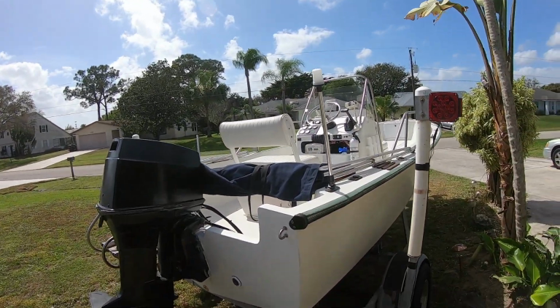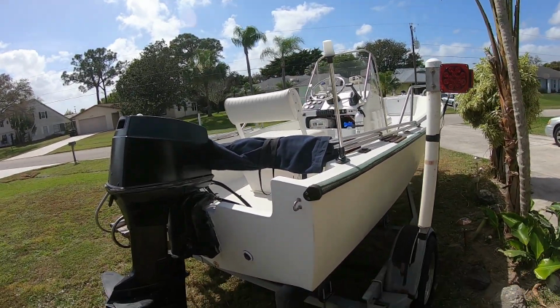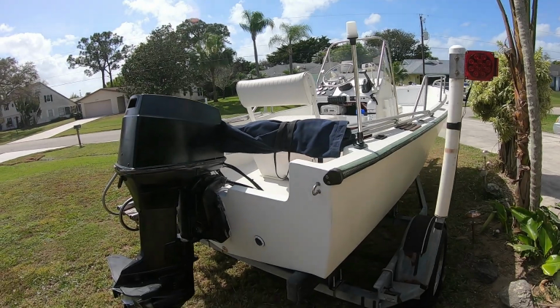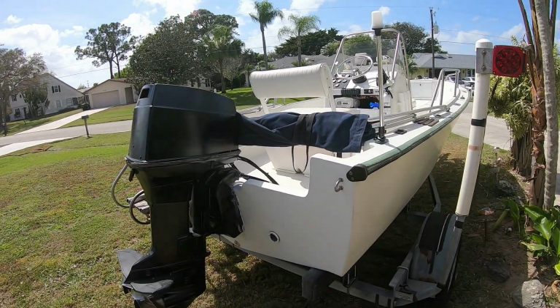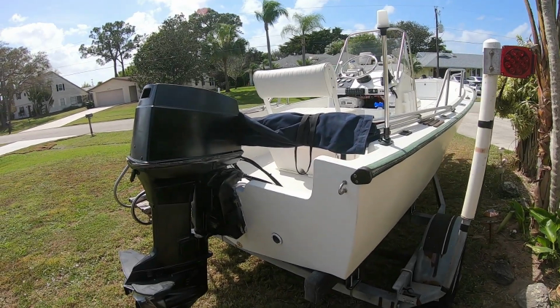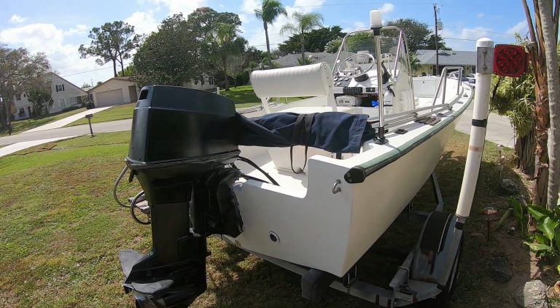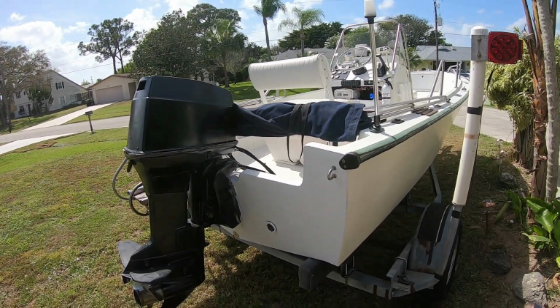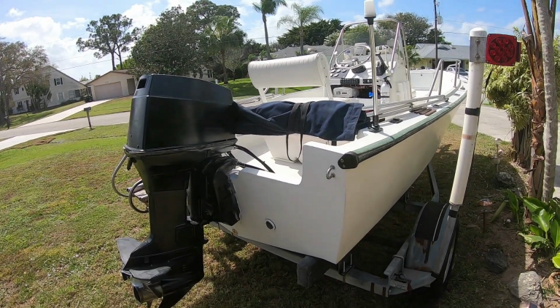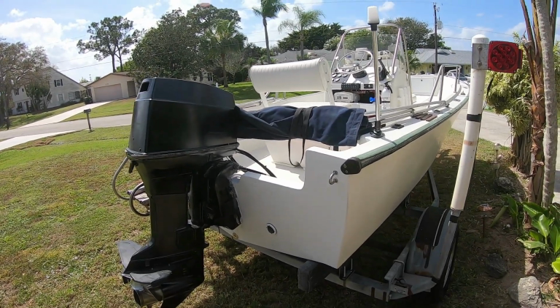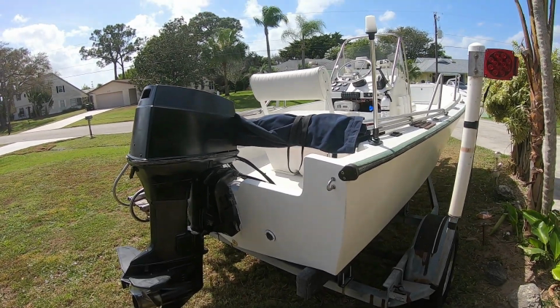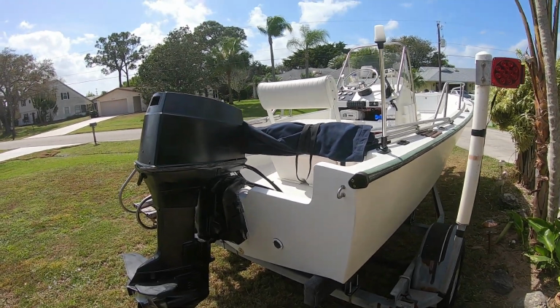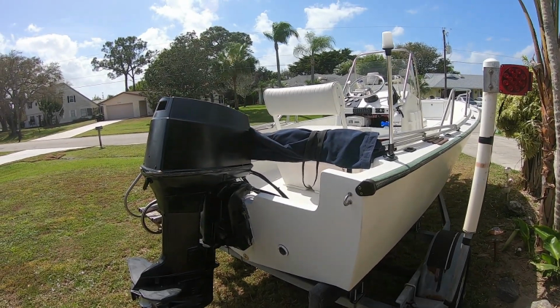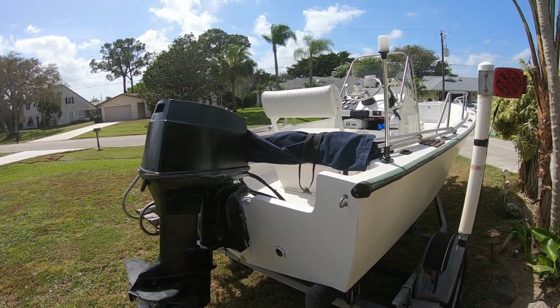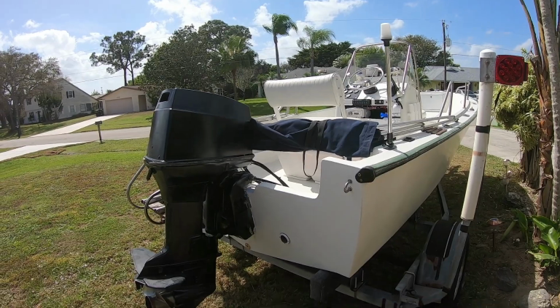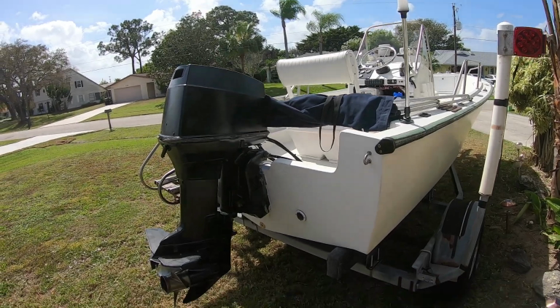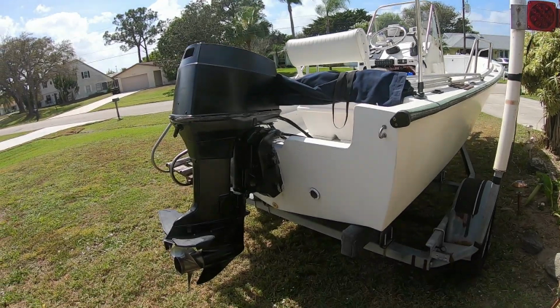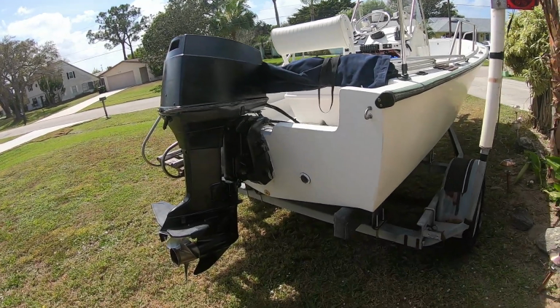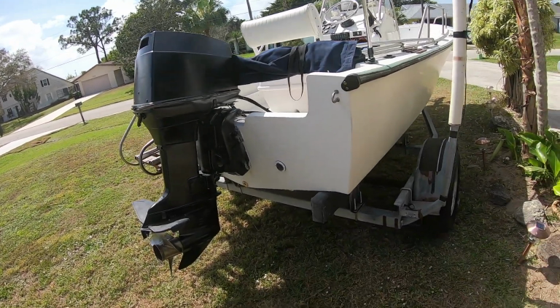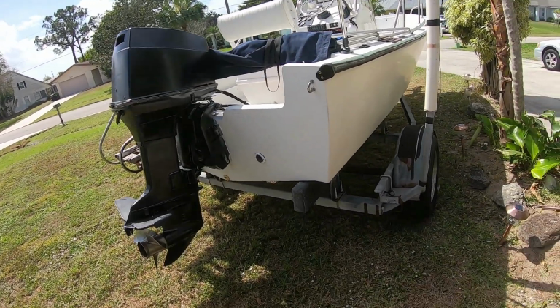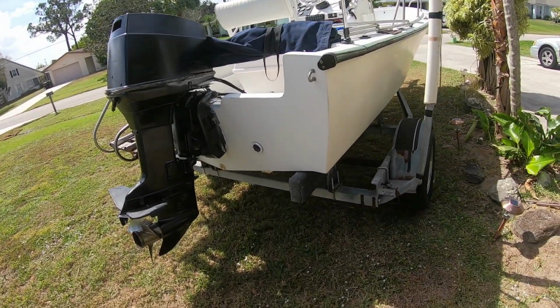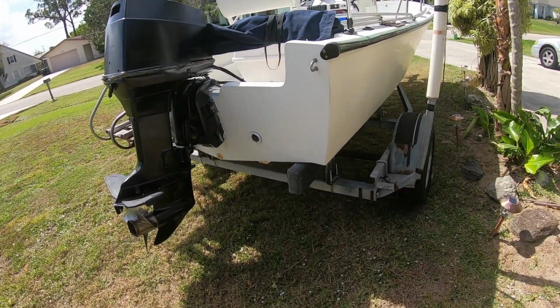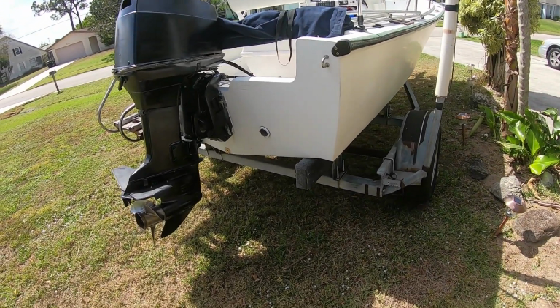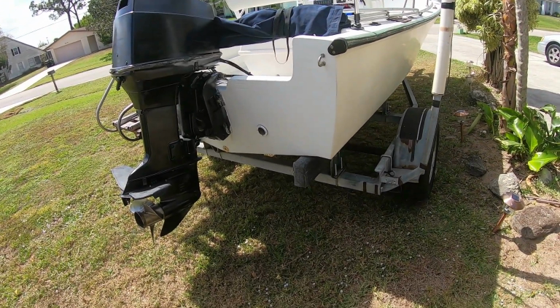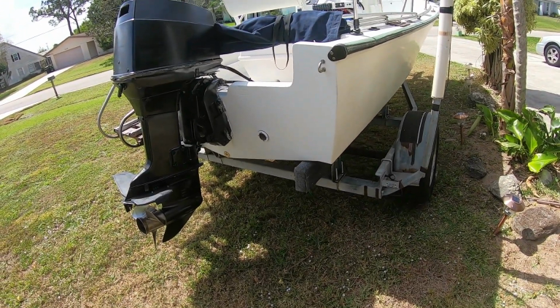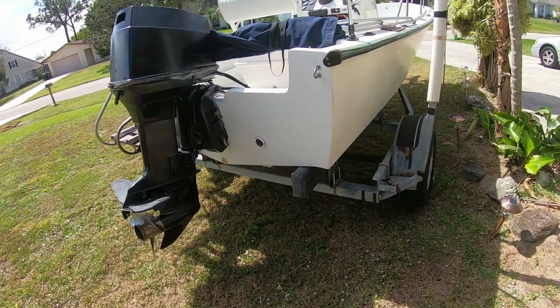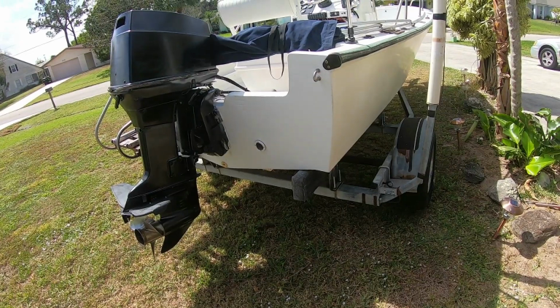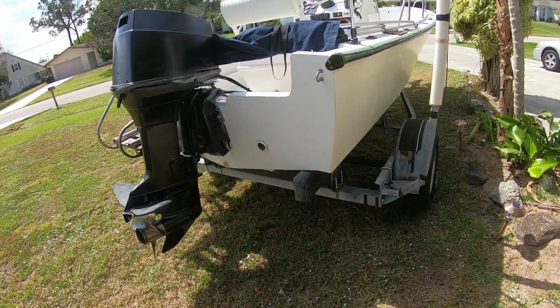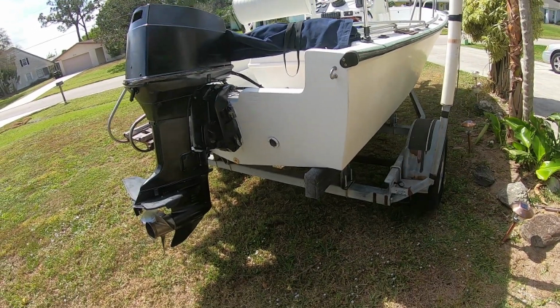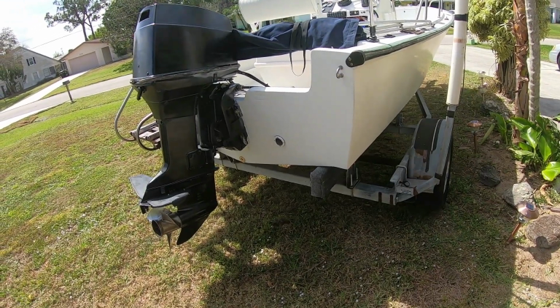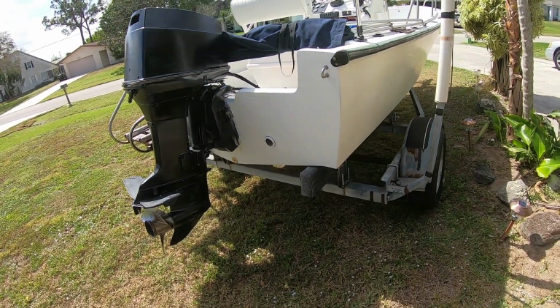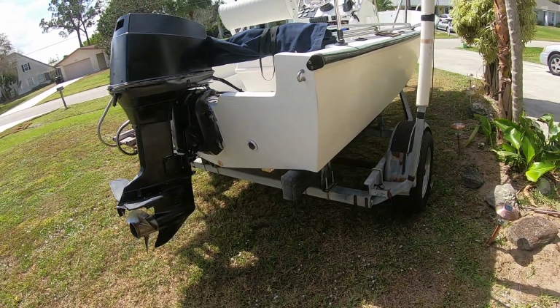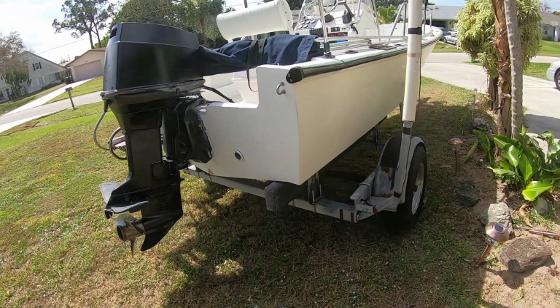I mounted the bimini top today and hopefully I get out next weekend. This trailer will be registered tomorrow; the boat is already registered, so that's good to go.